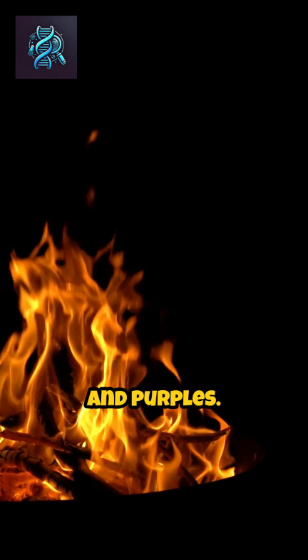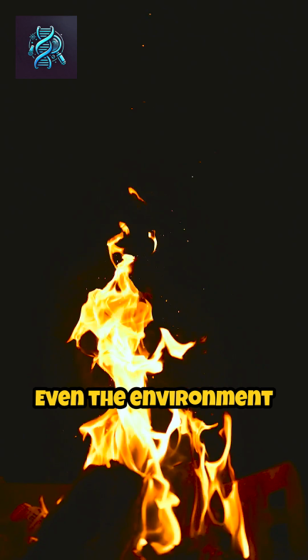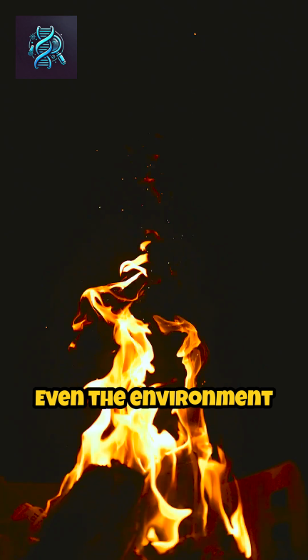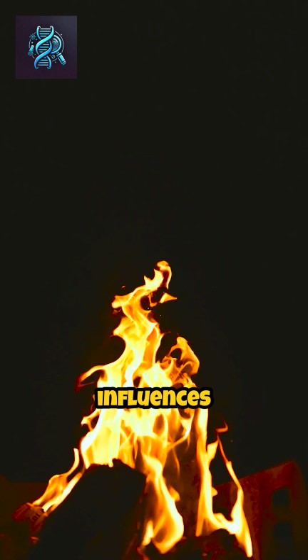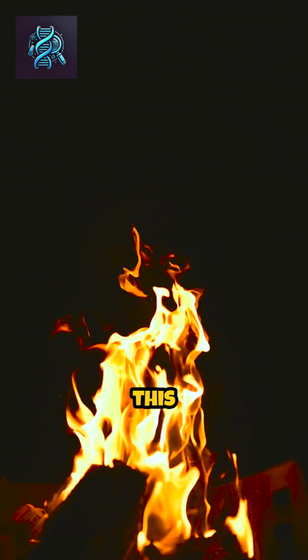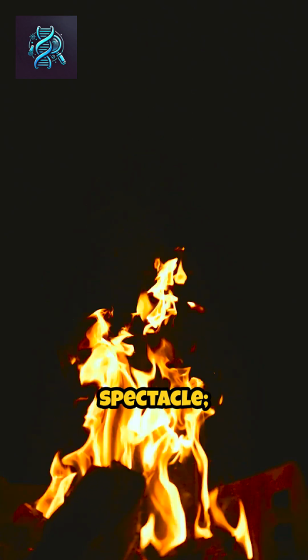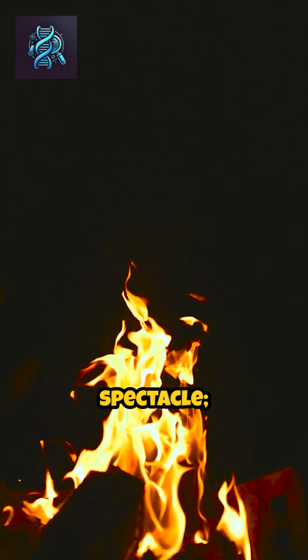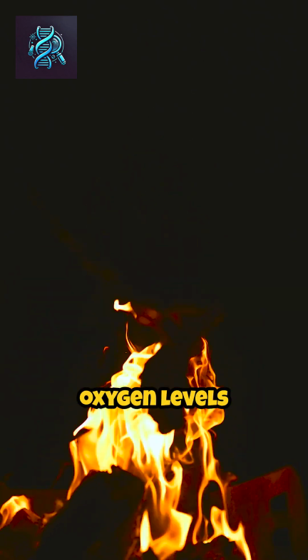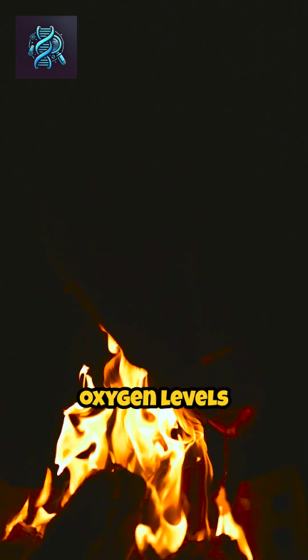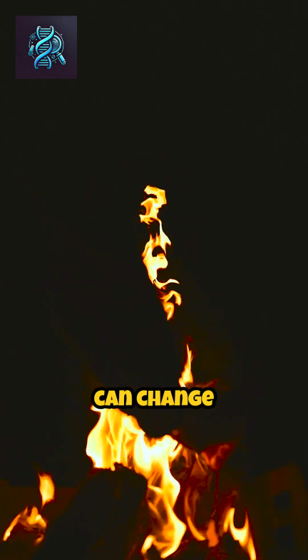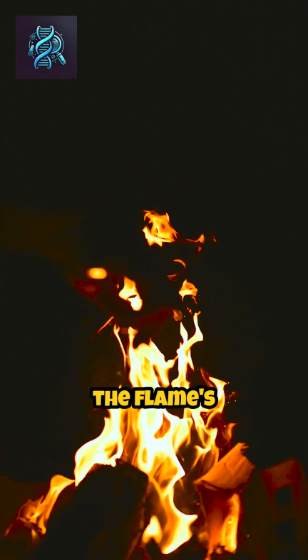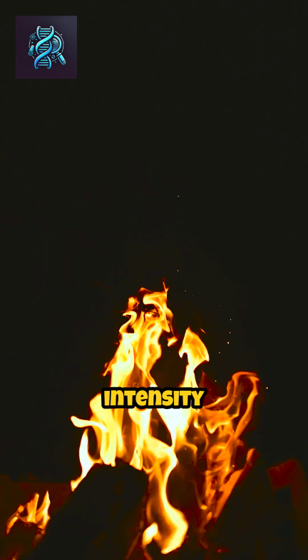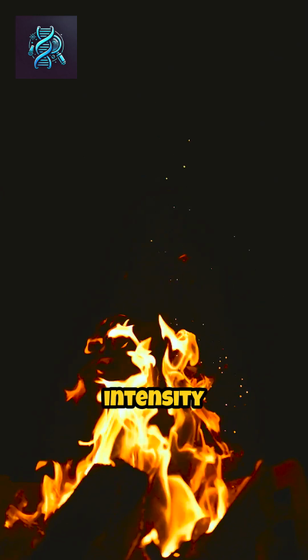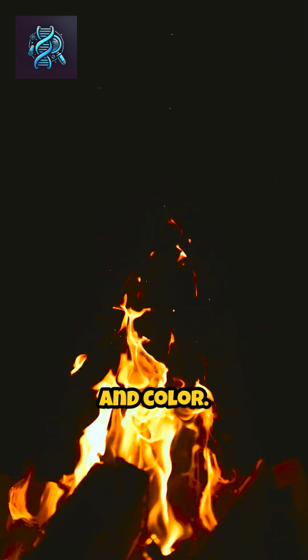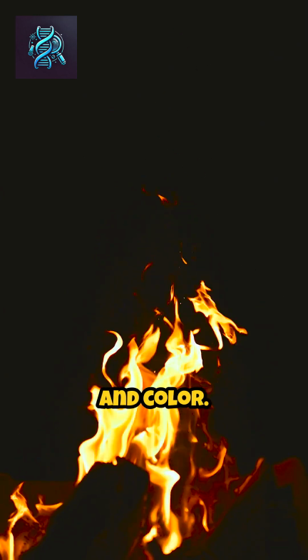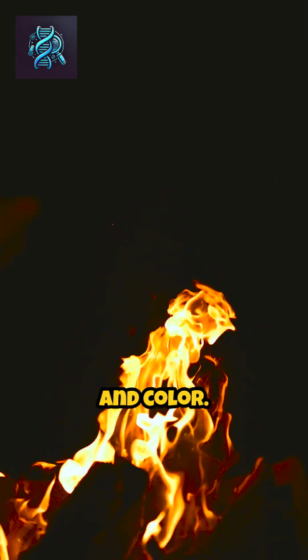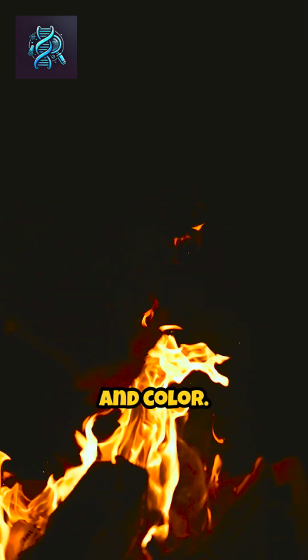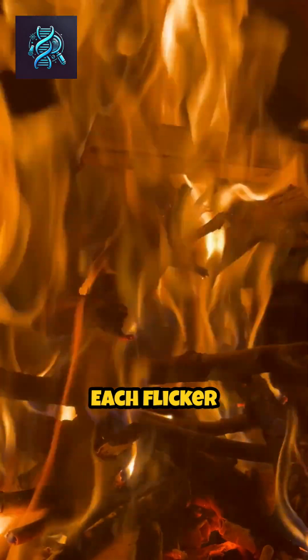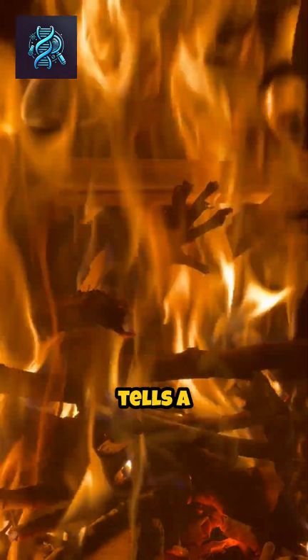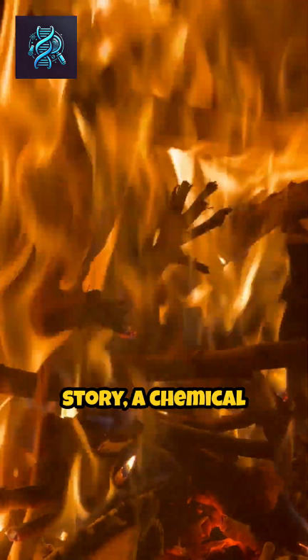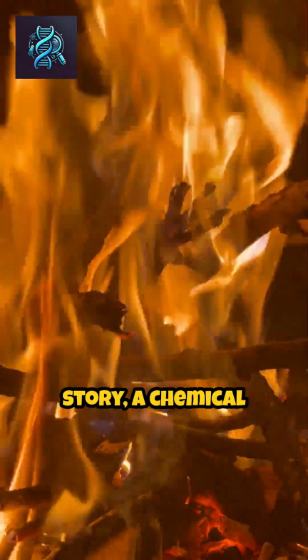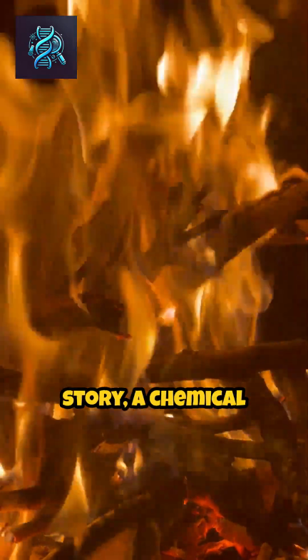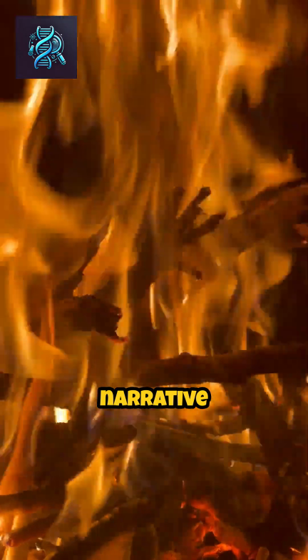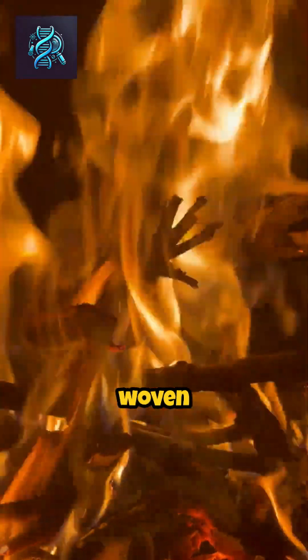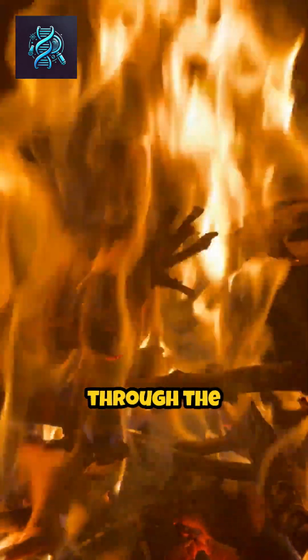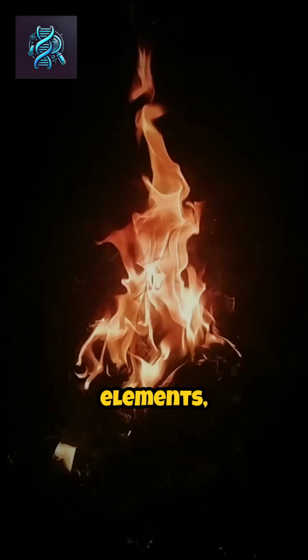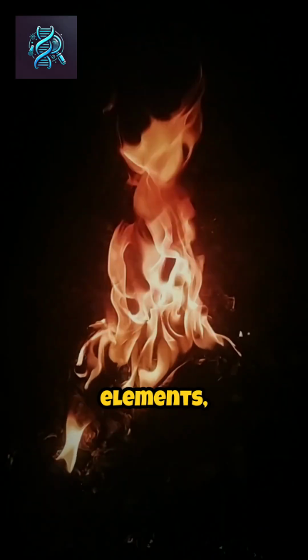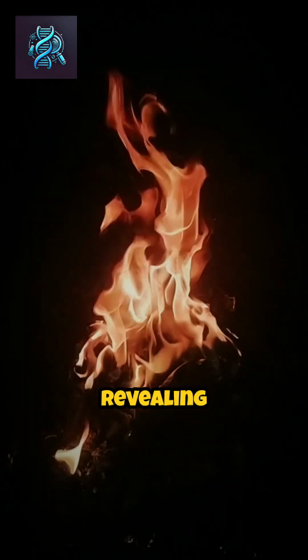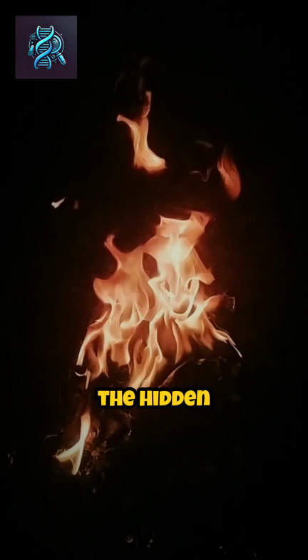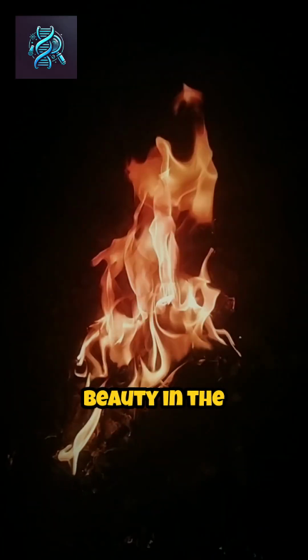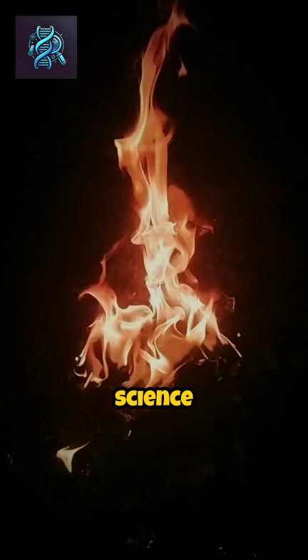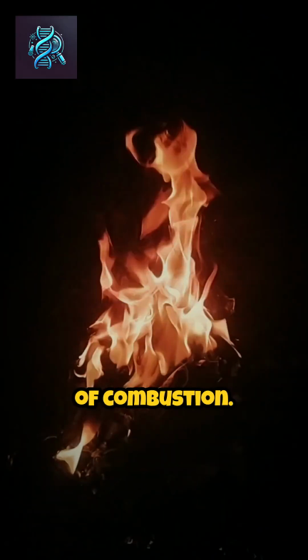Even the environment influences this spectacle. Oxygen levels can change the flame's intensity and color. Each flicker tells a story, a chemical narrative woven through the elements, revealing the hidden beauty in the science of combustion.